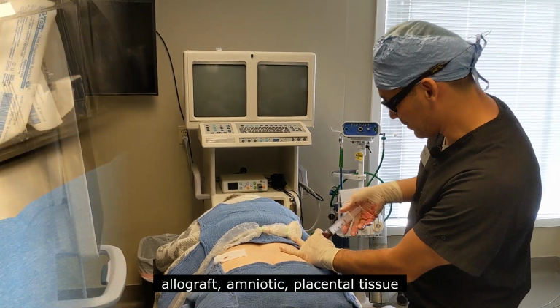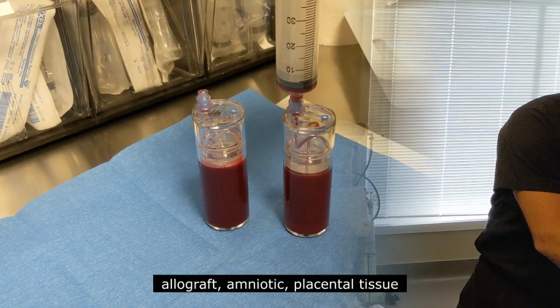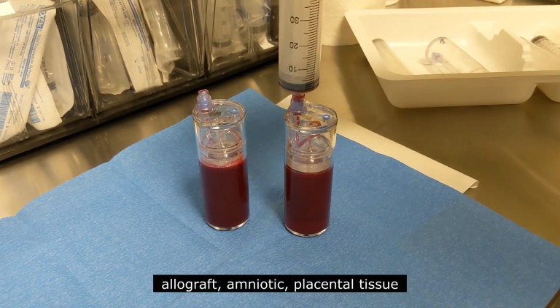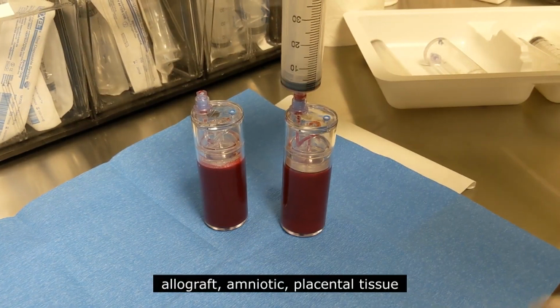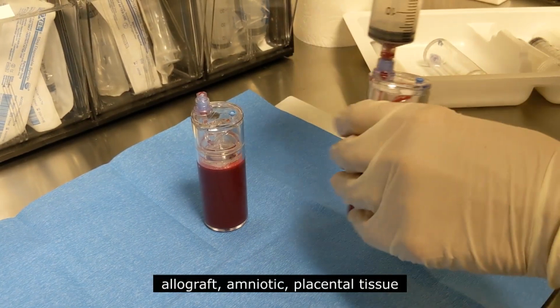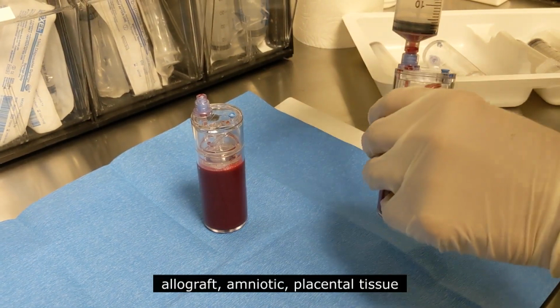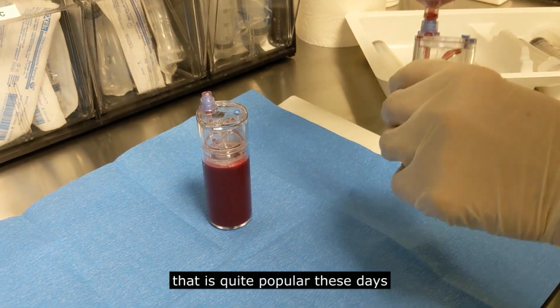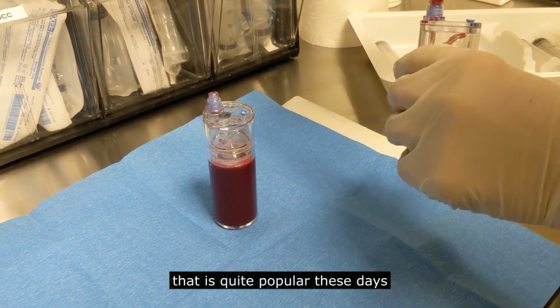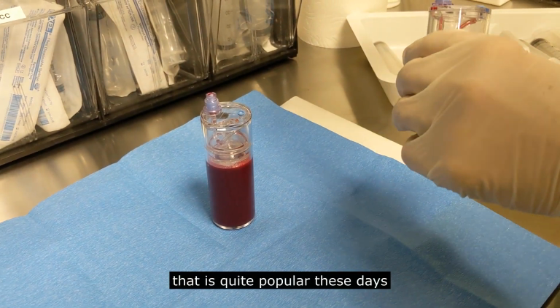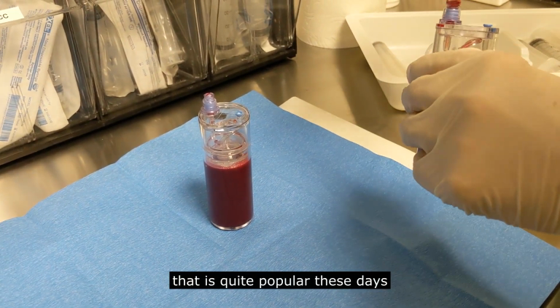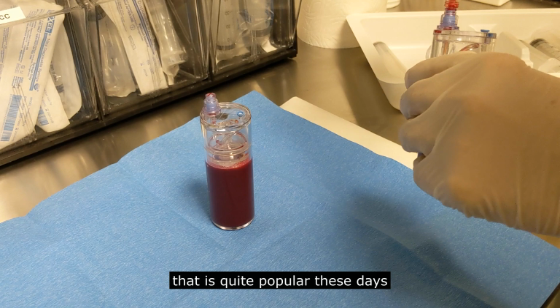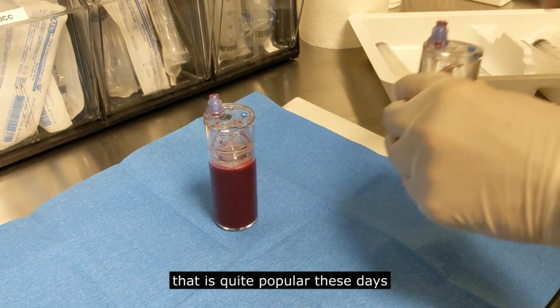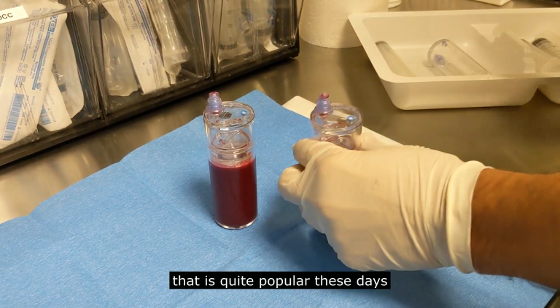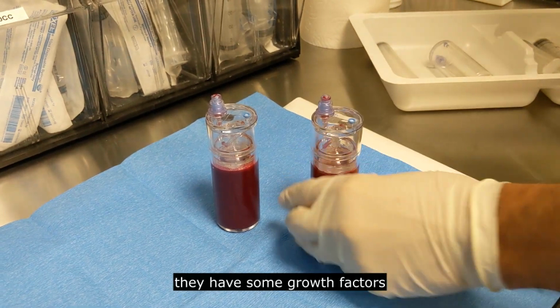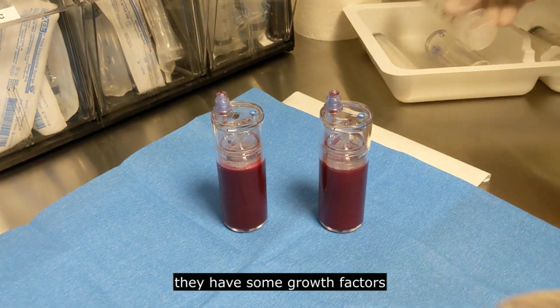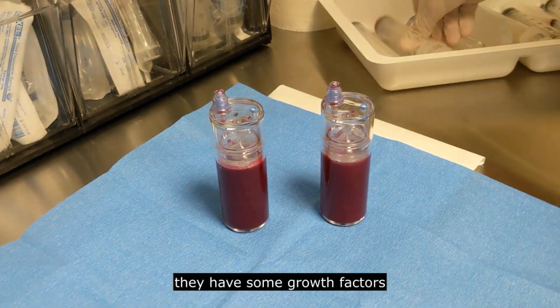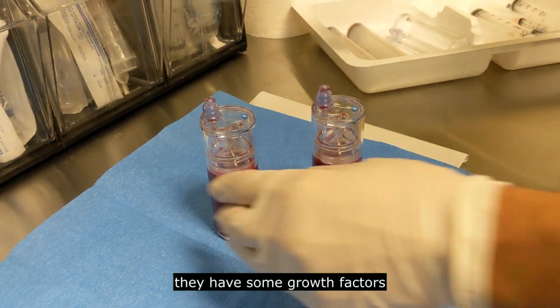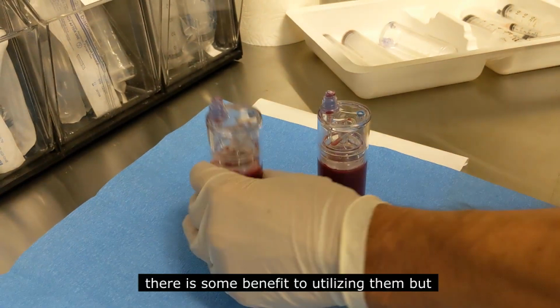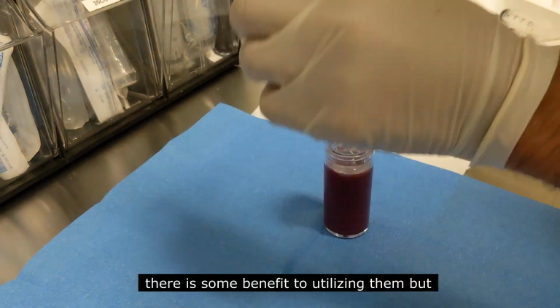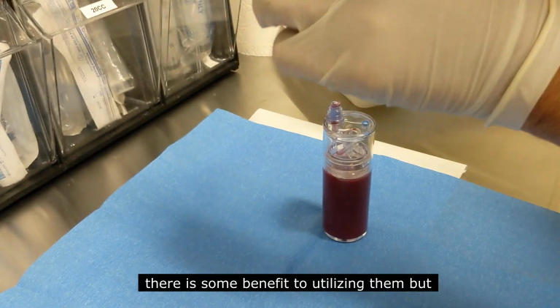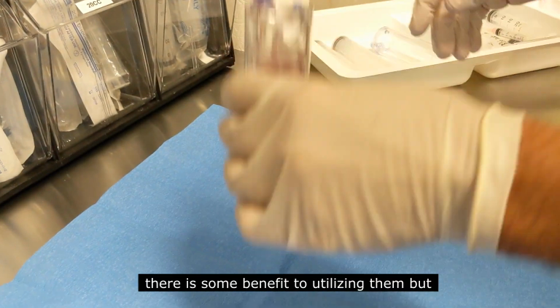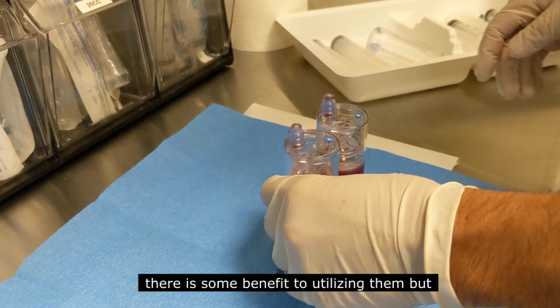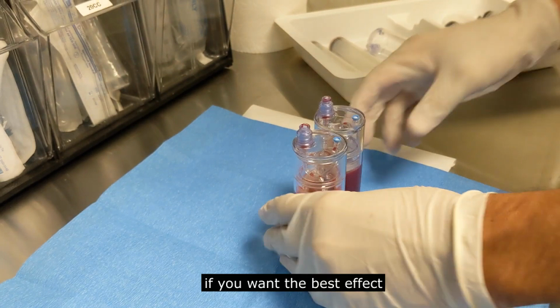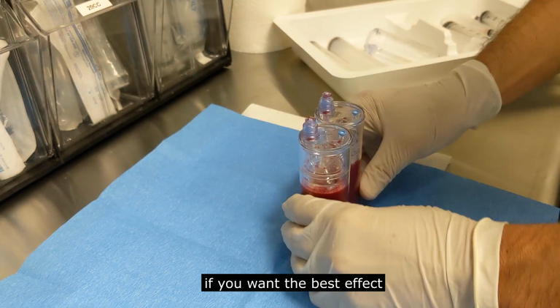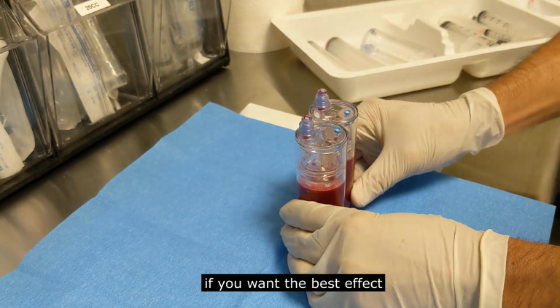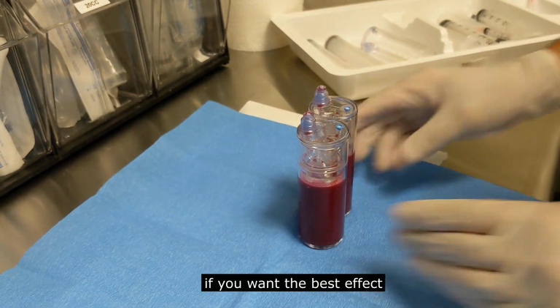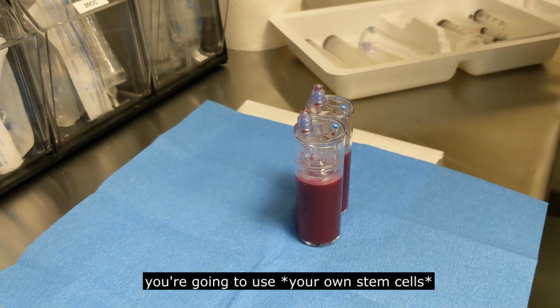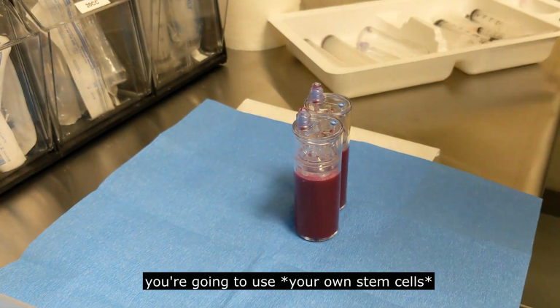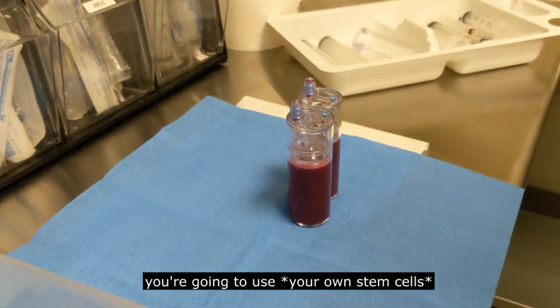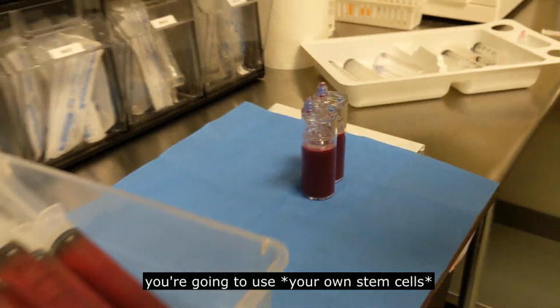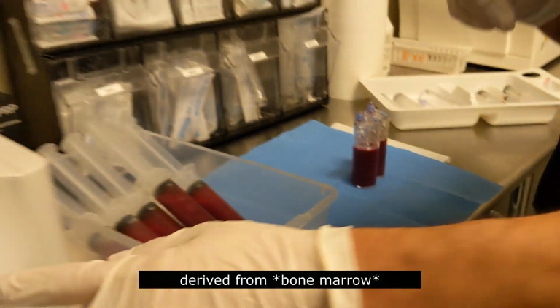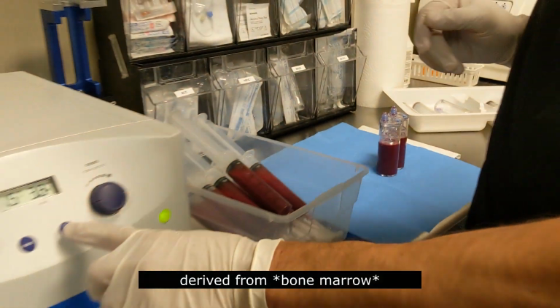Allograft, amniotic, and placental tissue are quite popular these days. They have some growth factors and there is some benefit to utilizing them, but if you want the best effect, you are going to use your own stem cells derived from bone marrow.